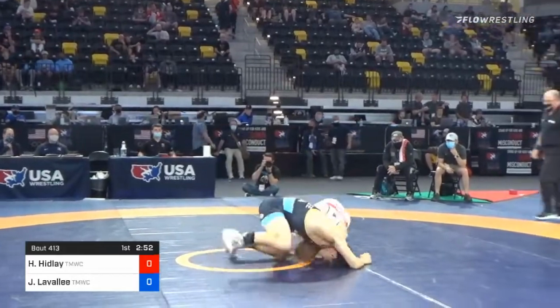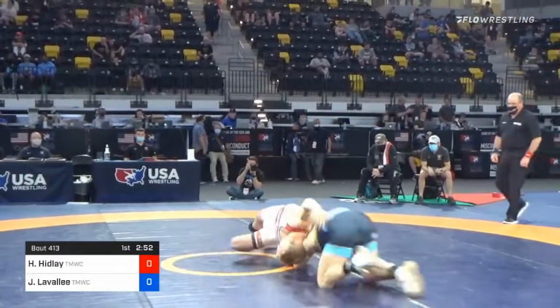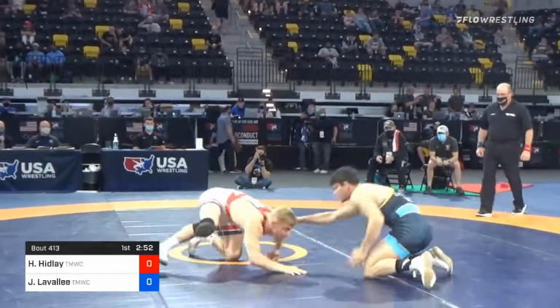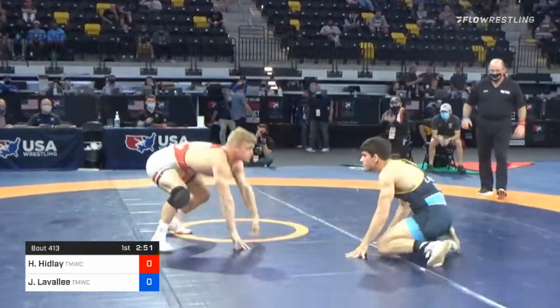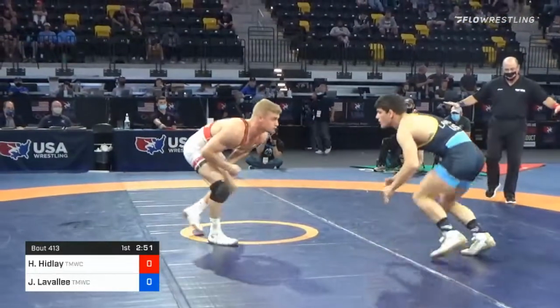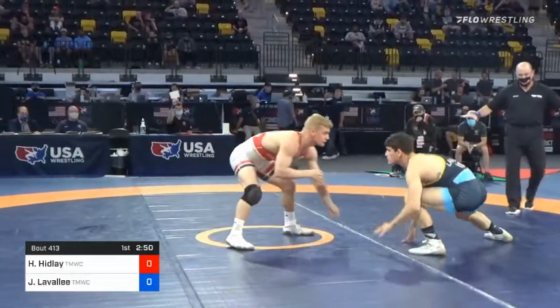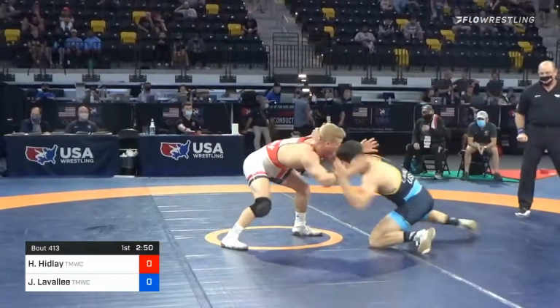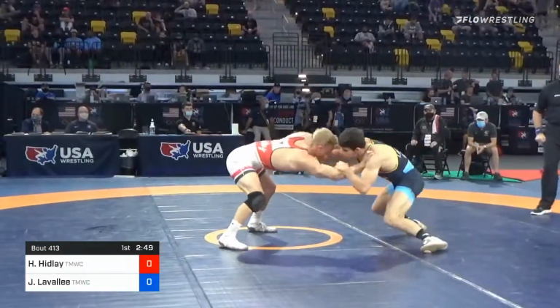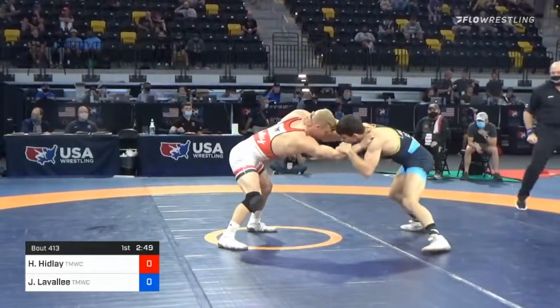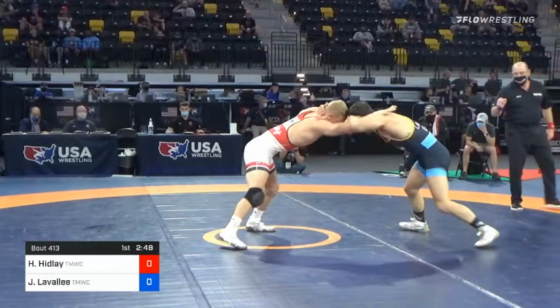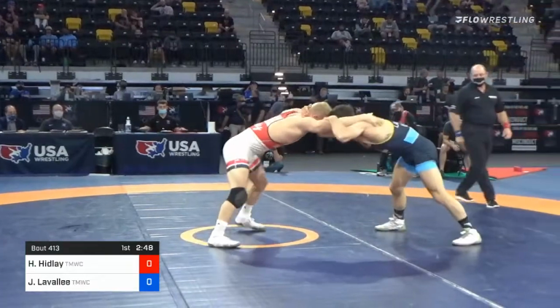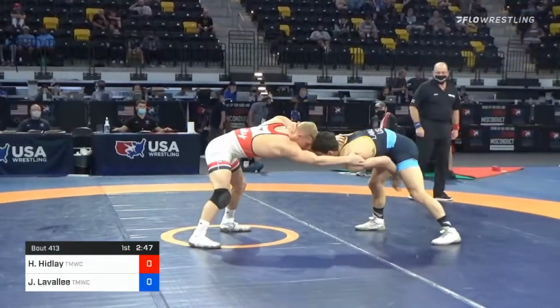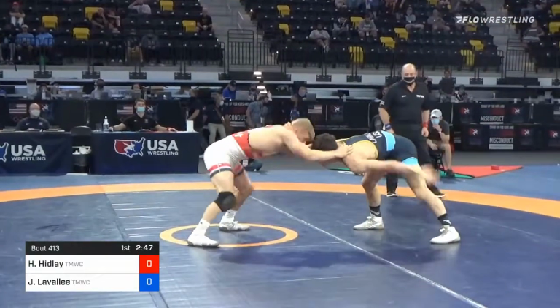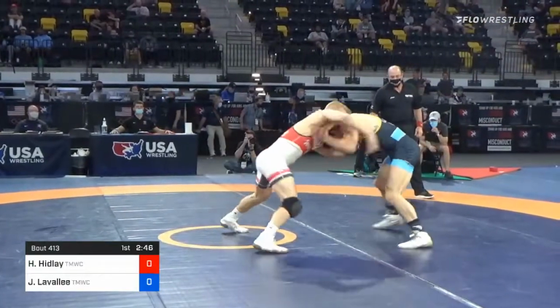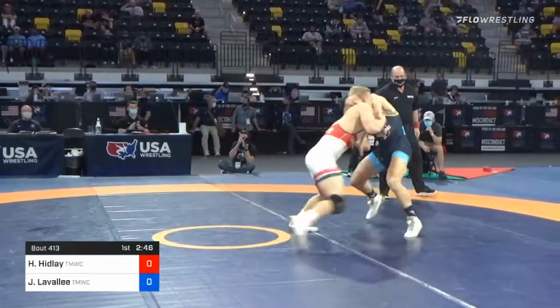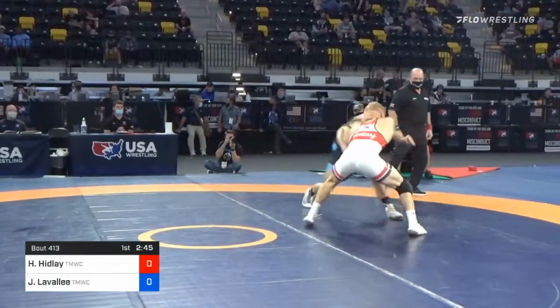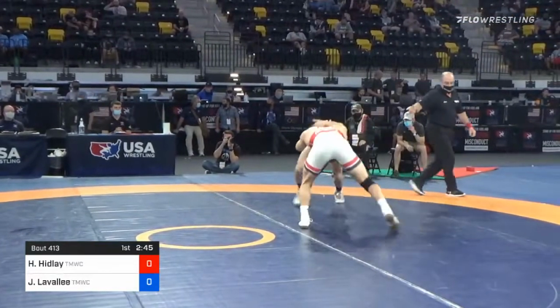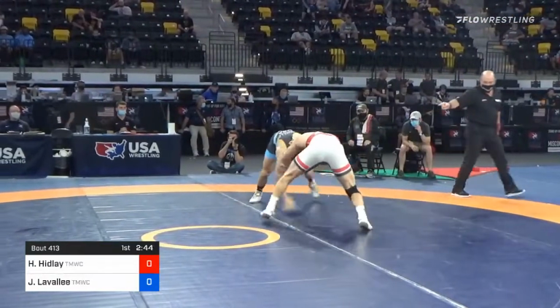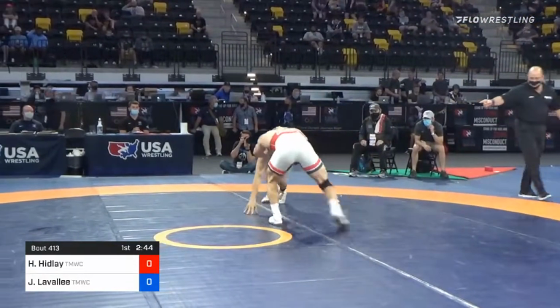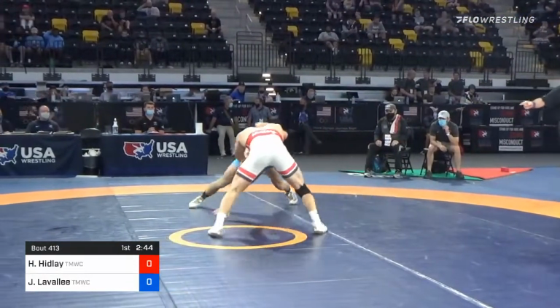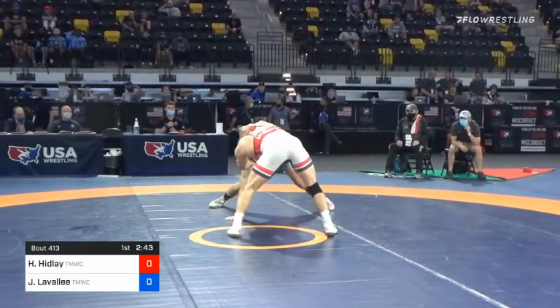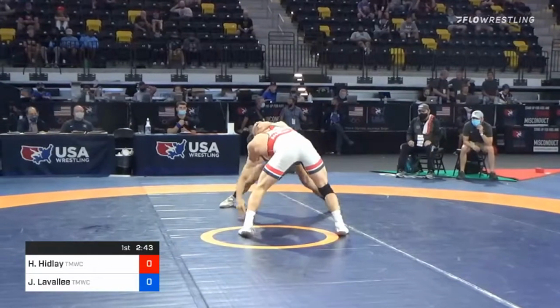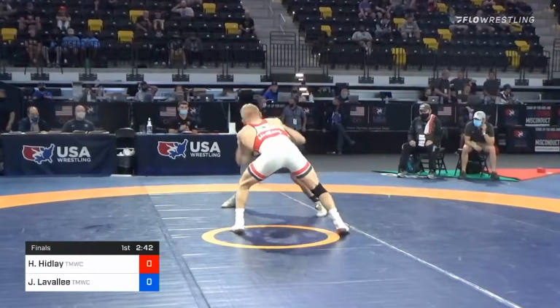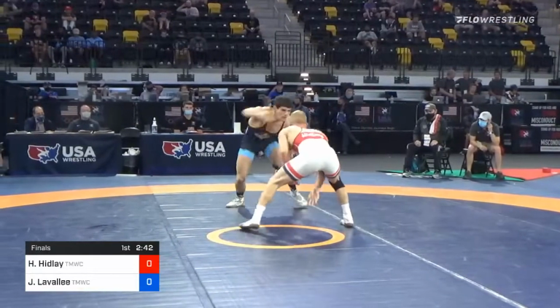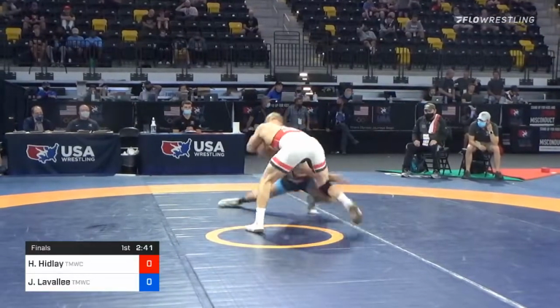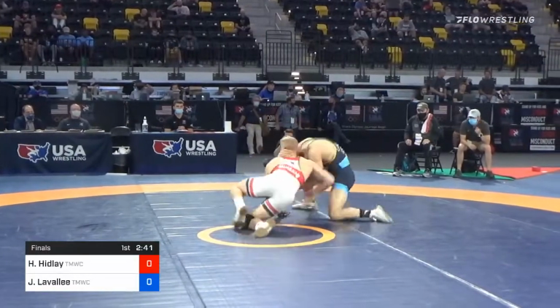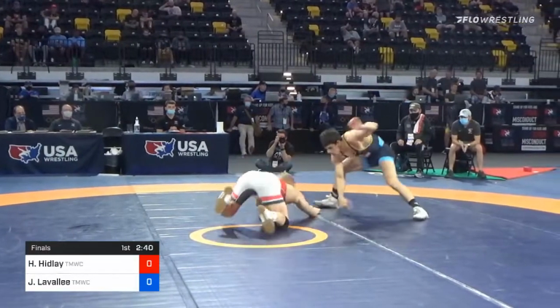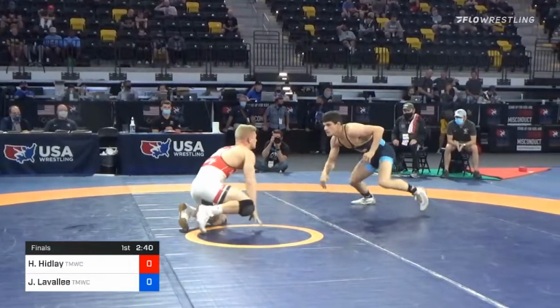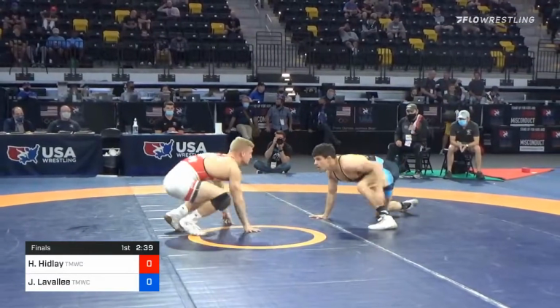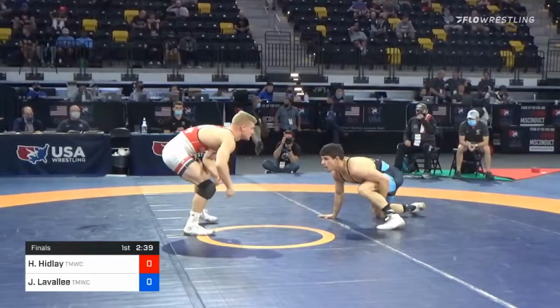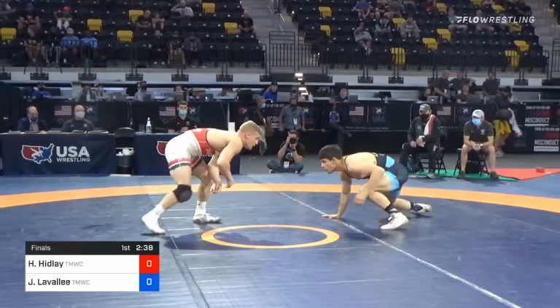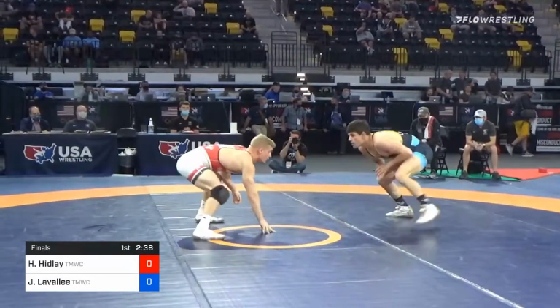Arm spin comes through, but nothing there. When Hayden decides to cut loose, he's got all sorts of tricks up his sleeve. Throws caution to the wind and just goes for it — we get some exciting stuff.